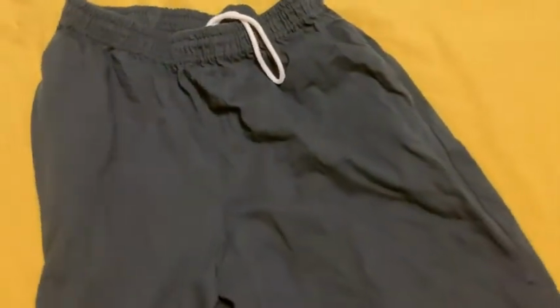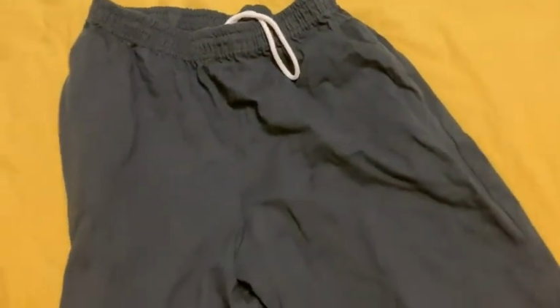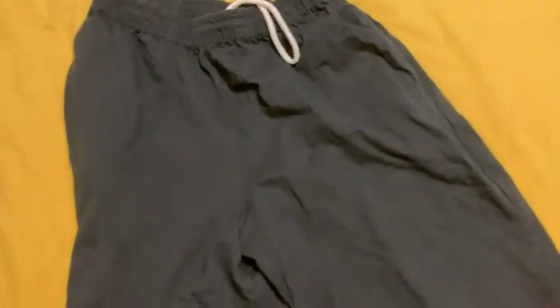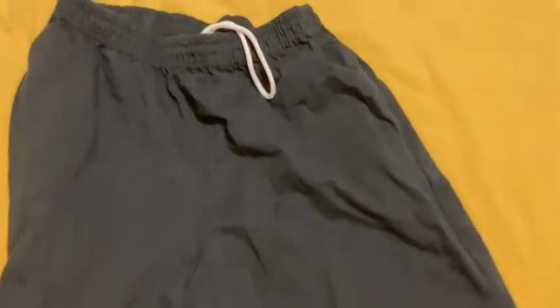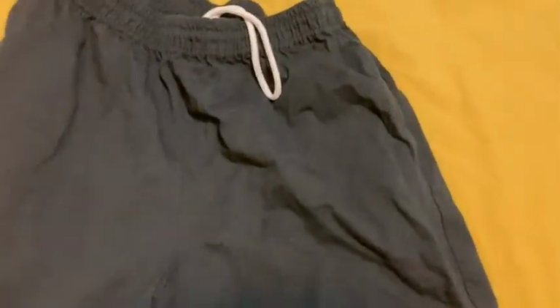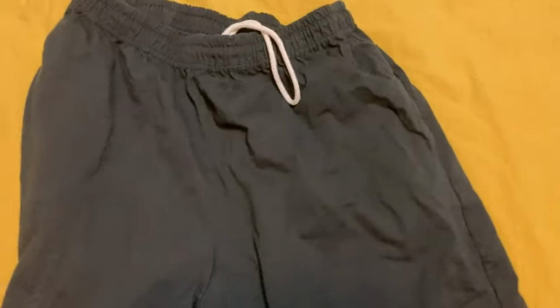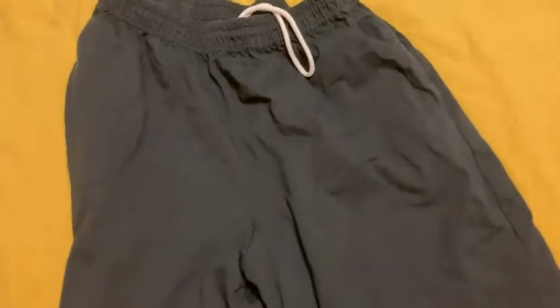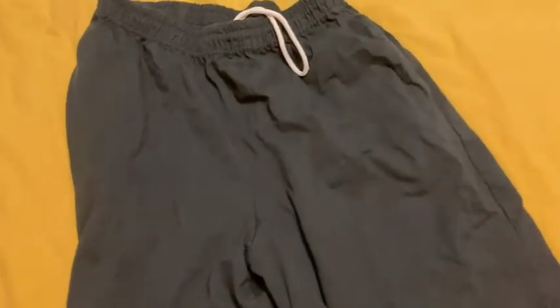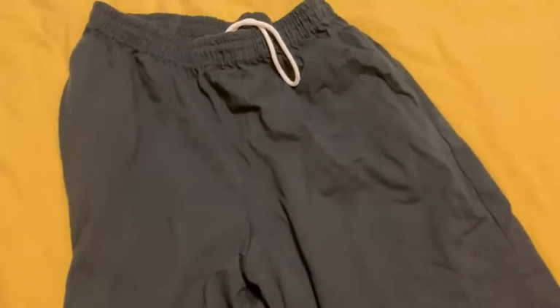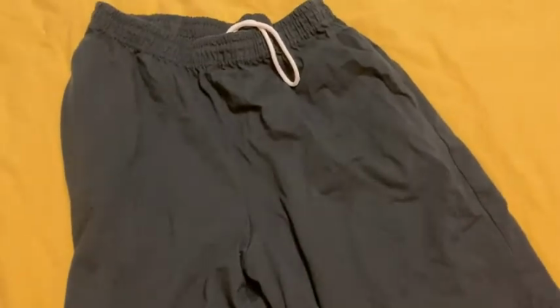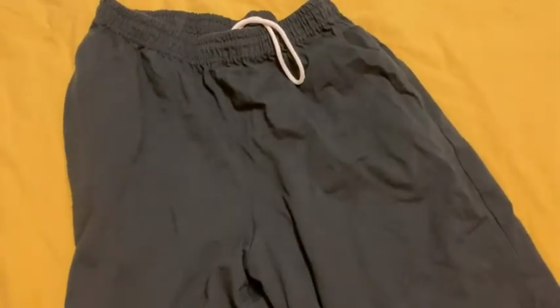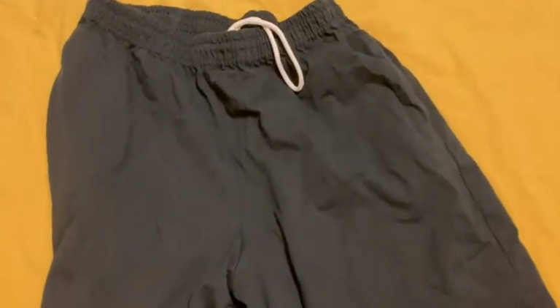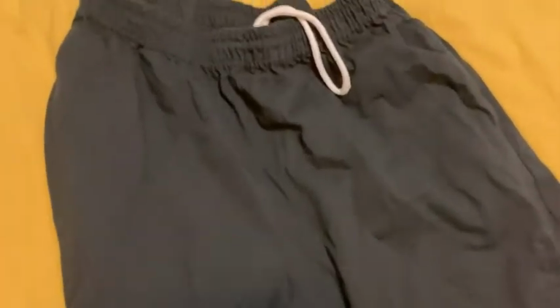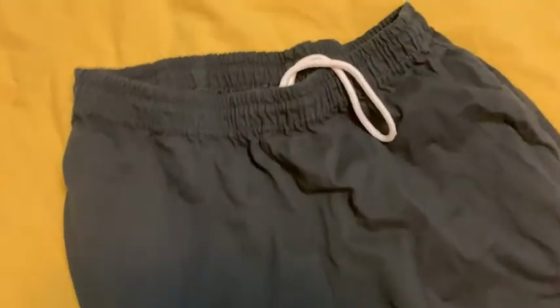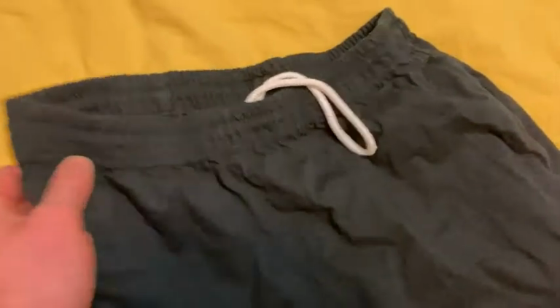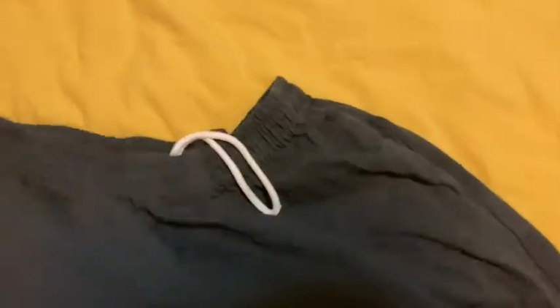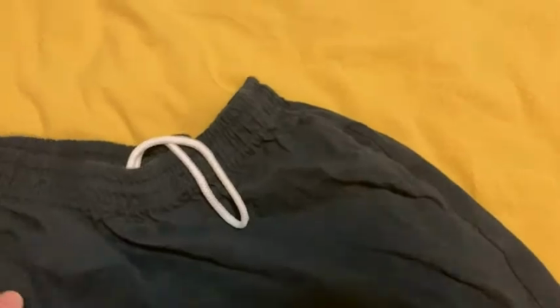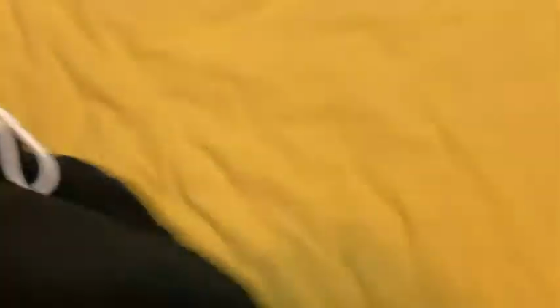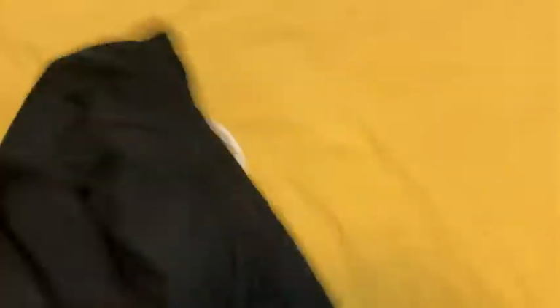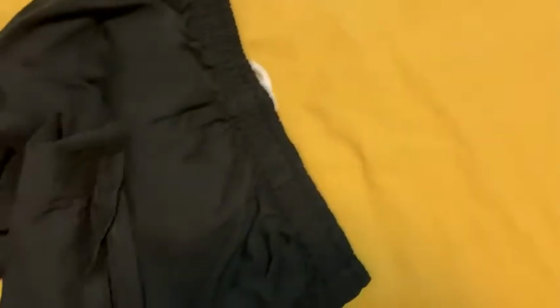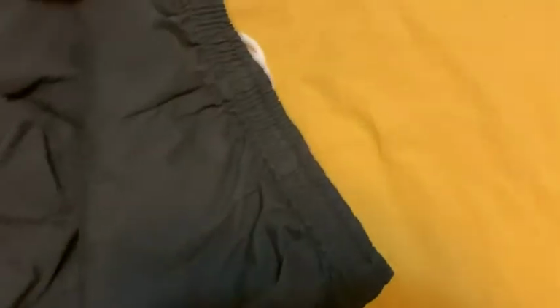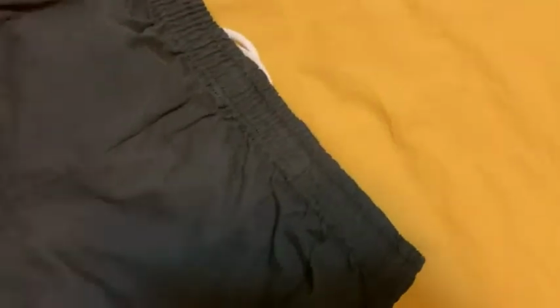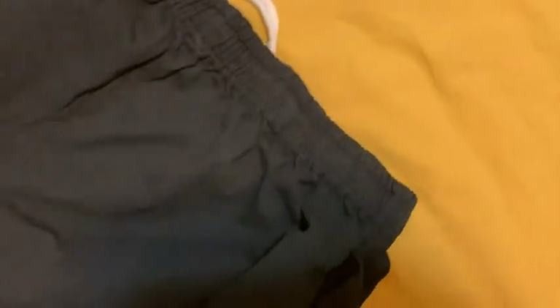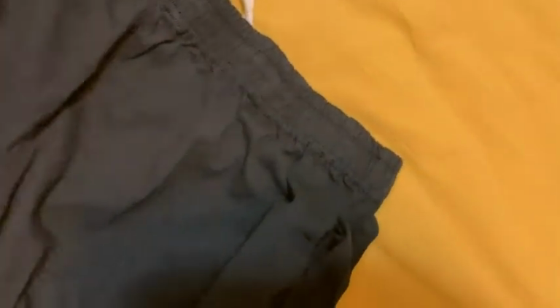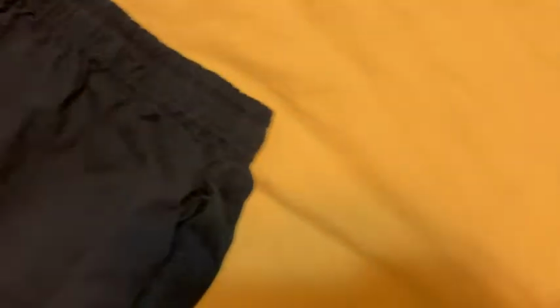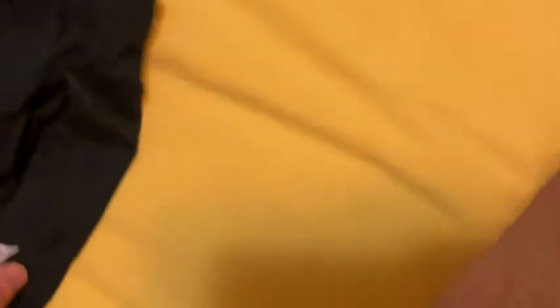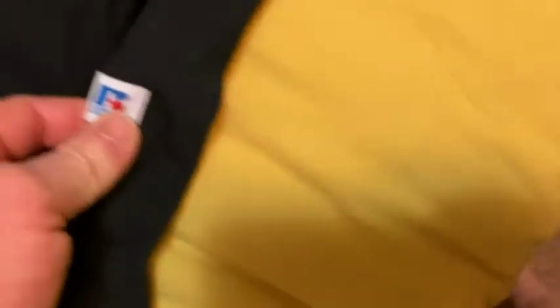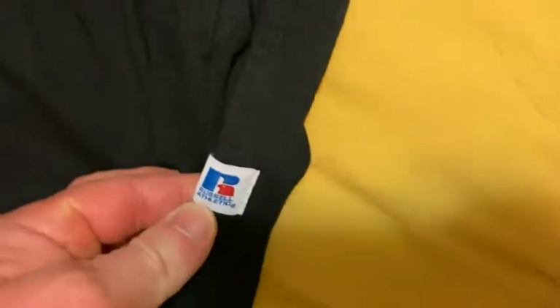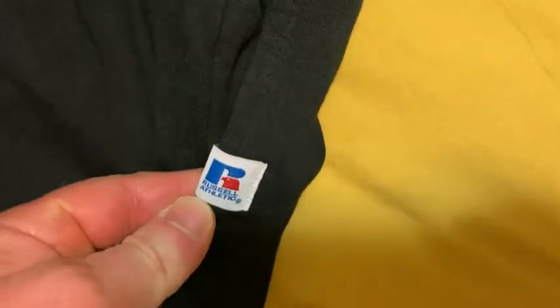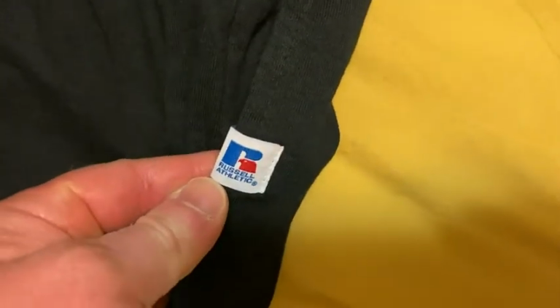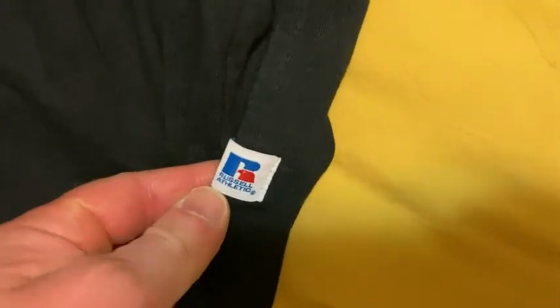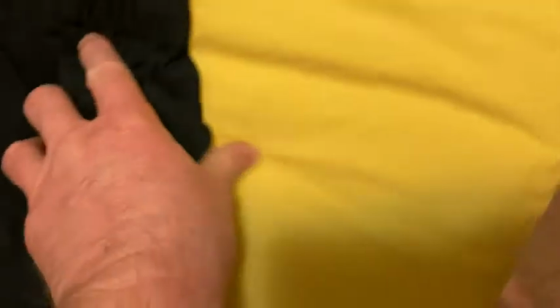I just bought one pair of shorts. I think you might be able to get a multi-pack. These are black. Let me show you the back — so there's the back. There's no pockets on the back. You have that little tag there that says Russell Athletic.